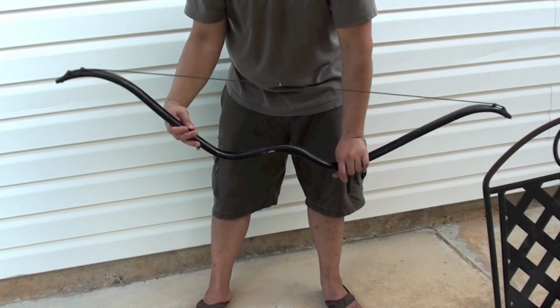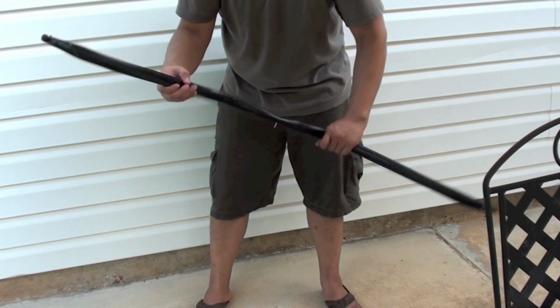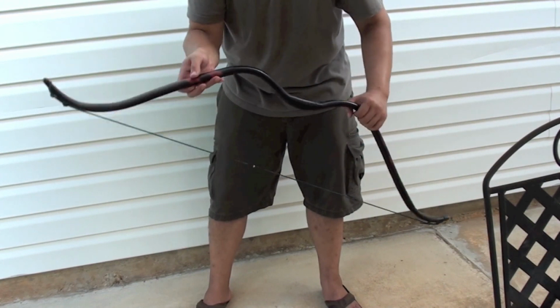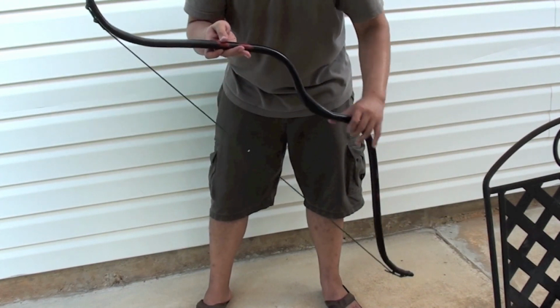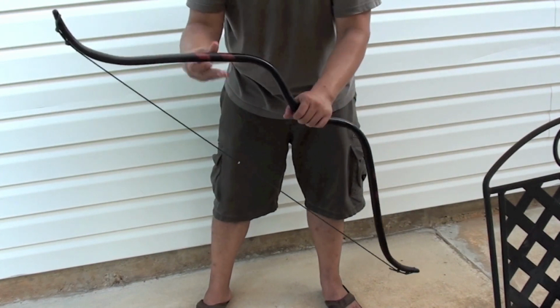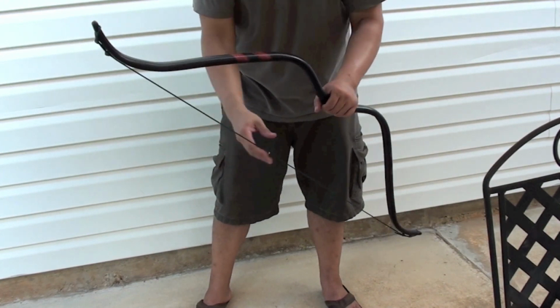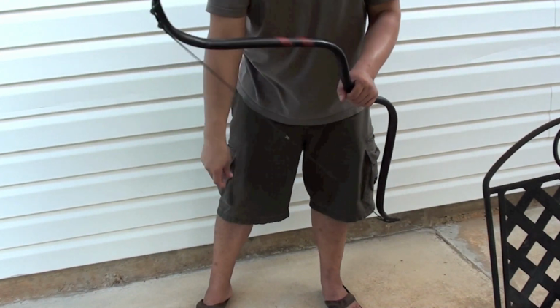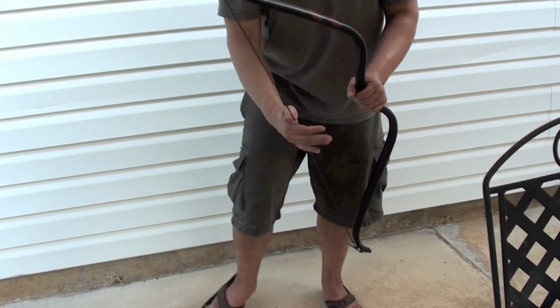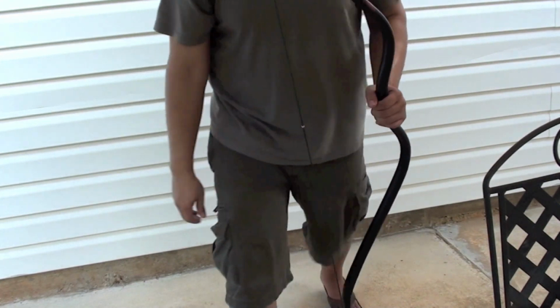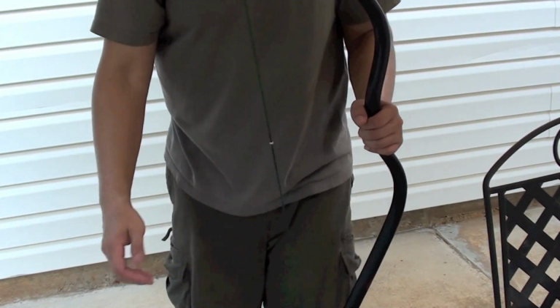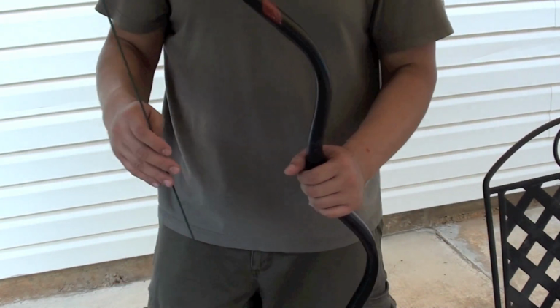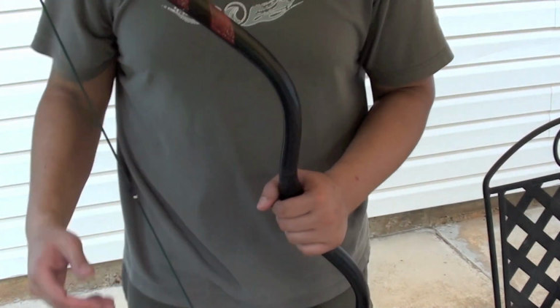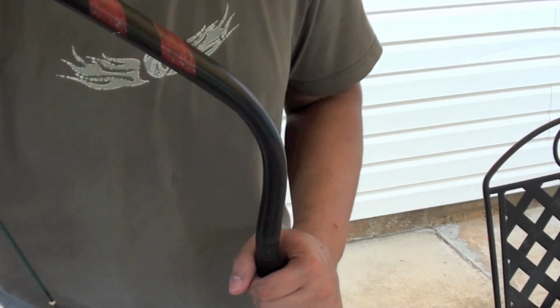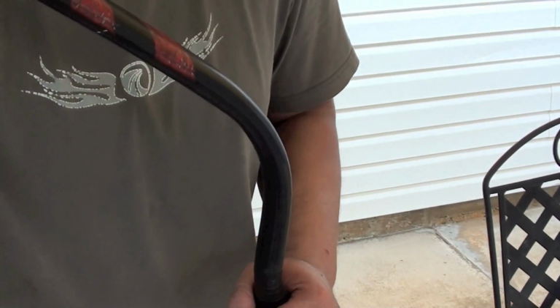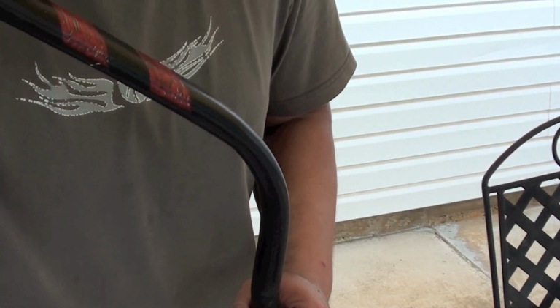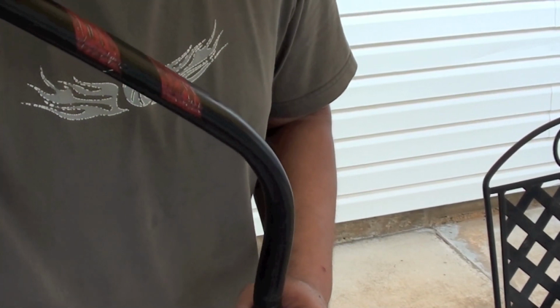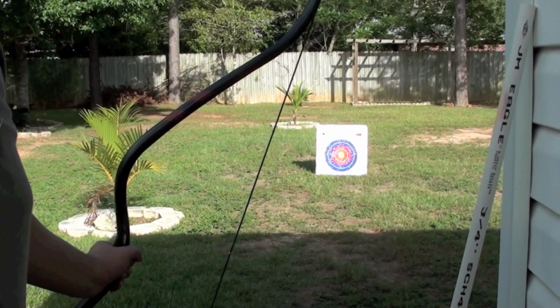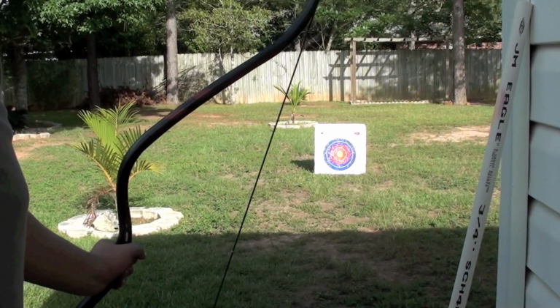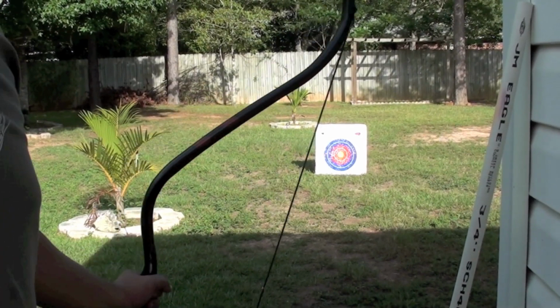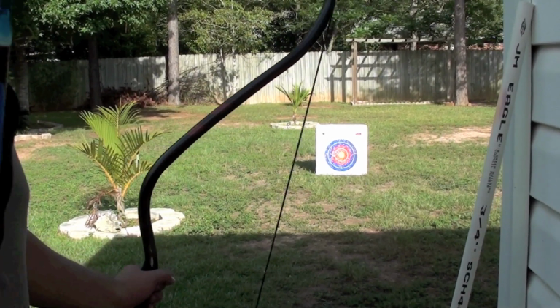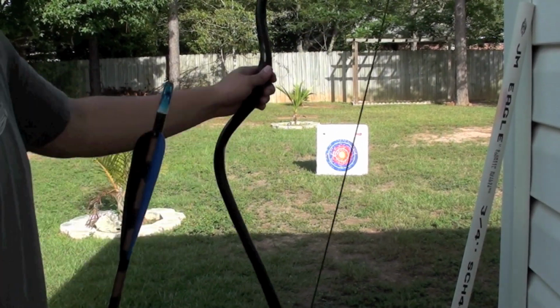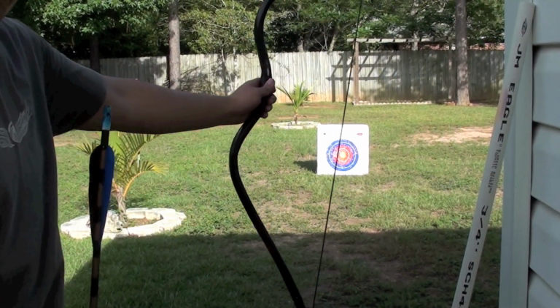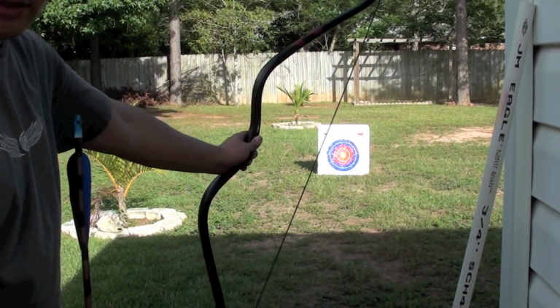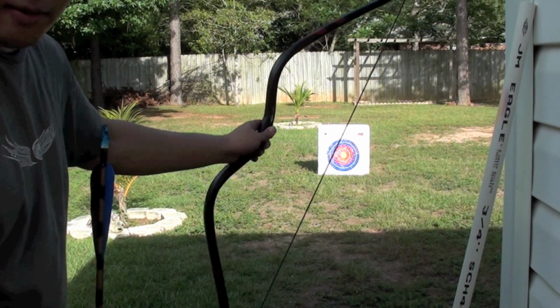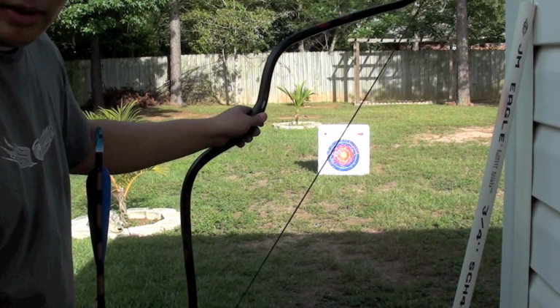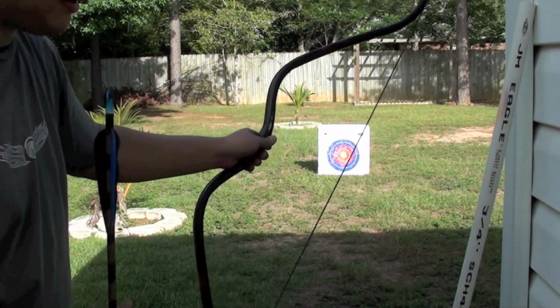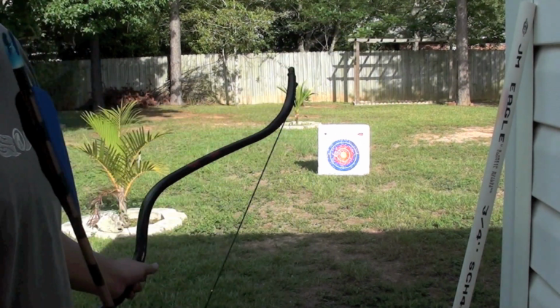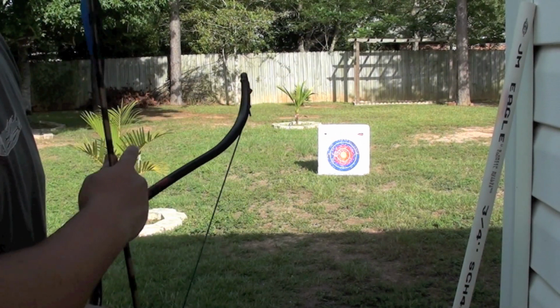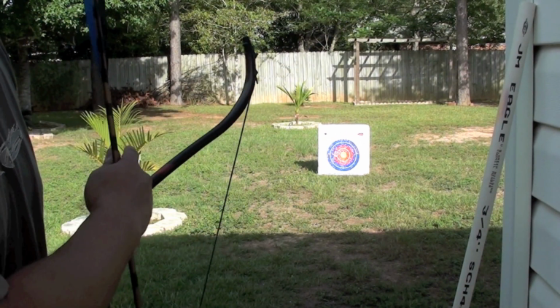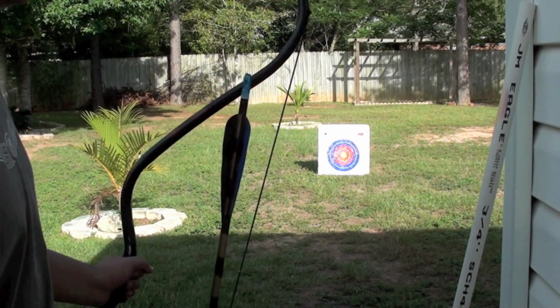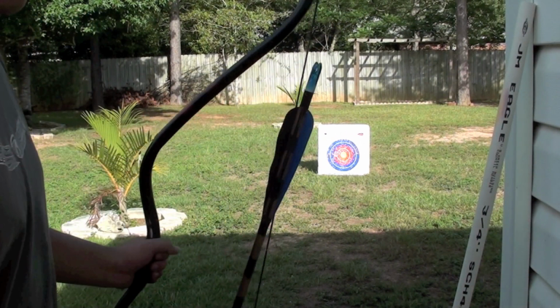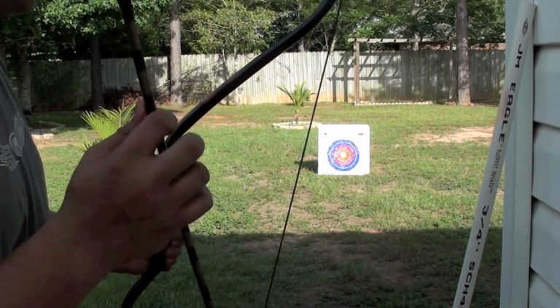This one is much bigger — I like this one a lot better. Okay, let's go shoot it. Here's the finished PVC pipe bow in action. The target's about 10 yards away.